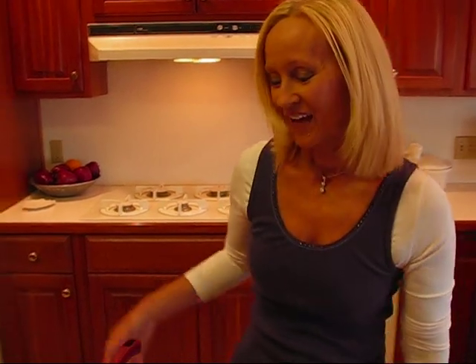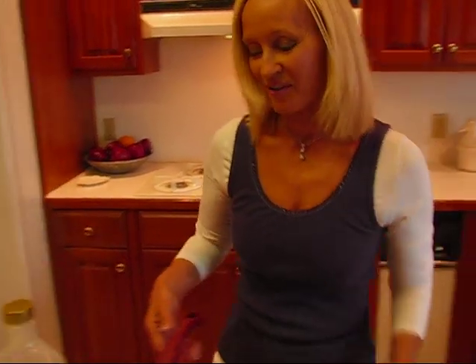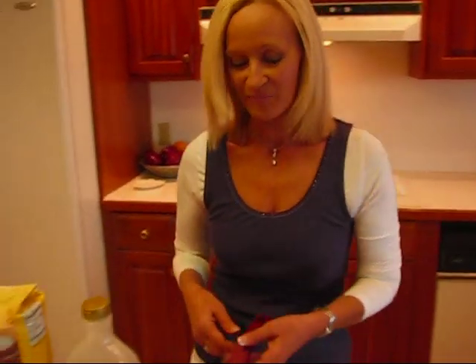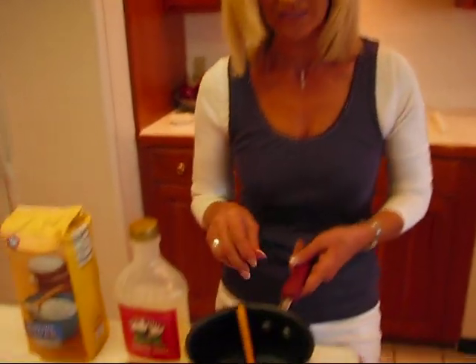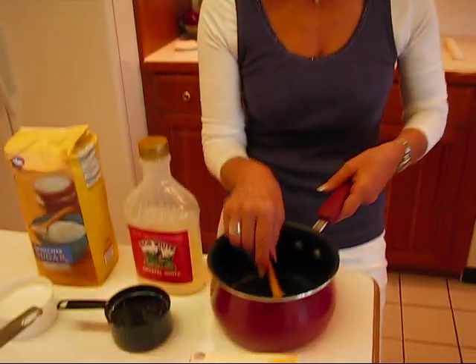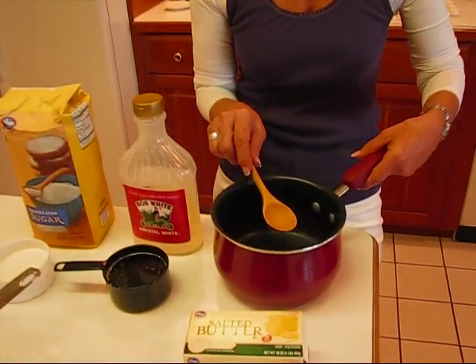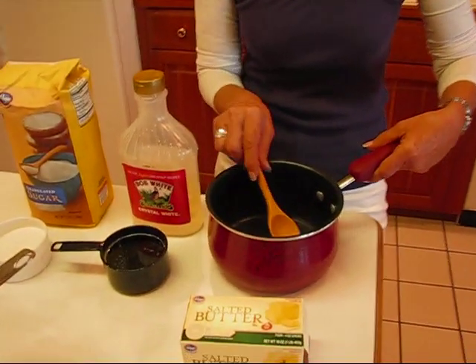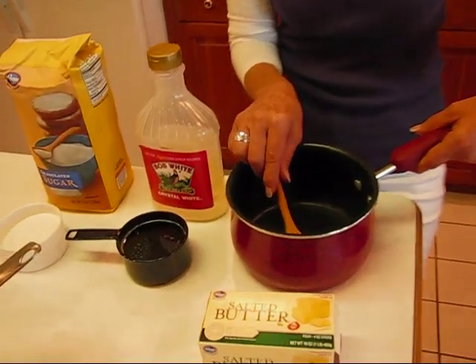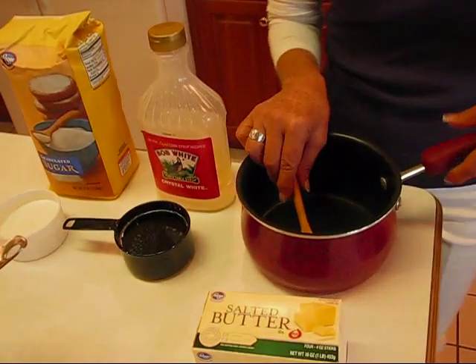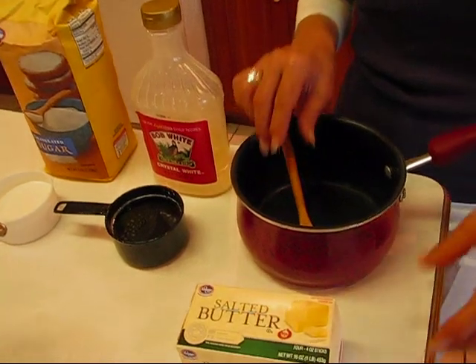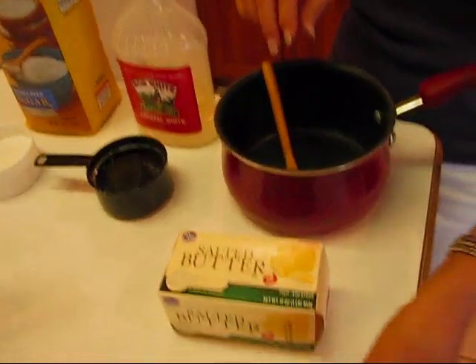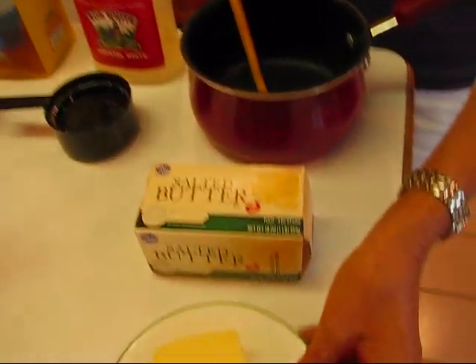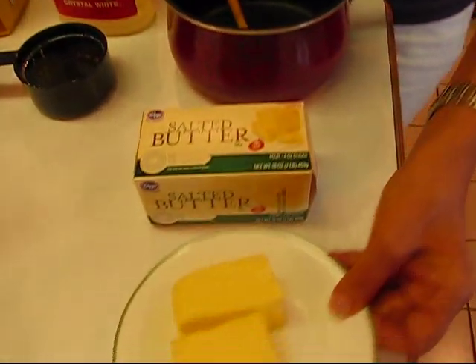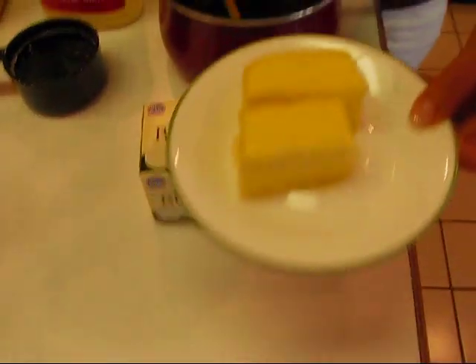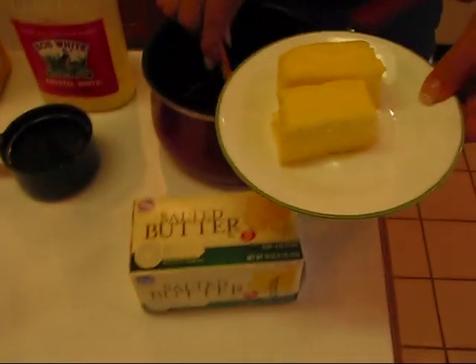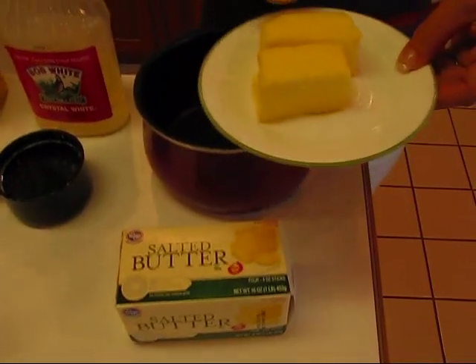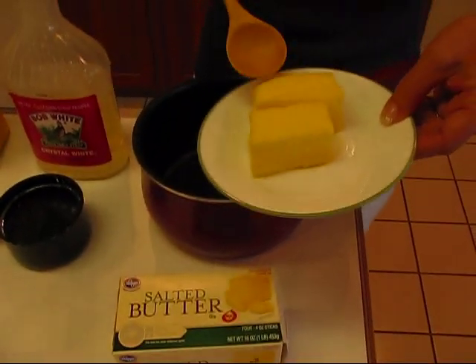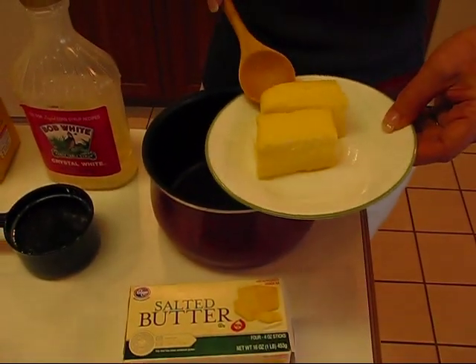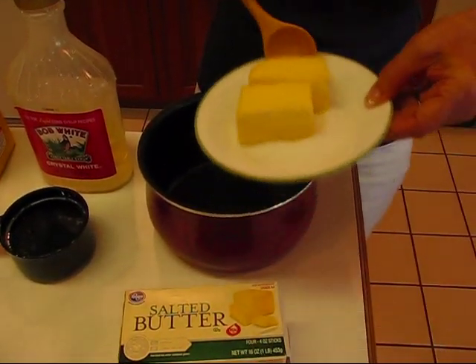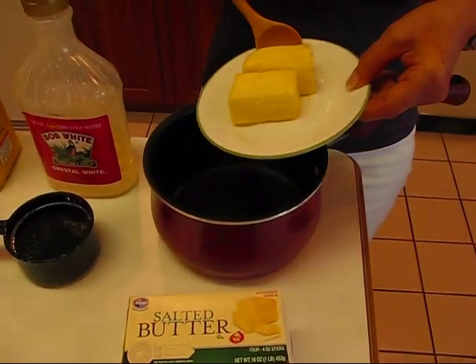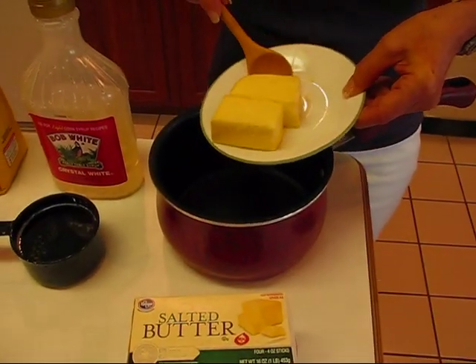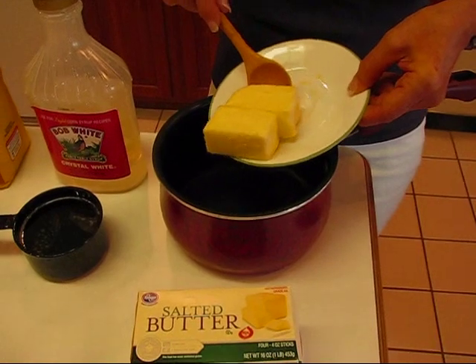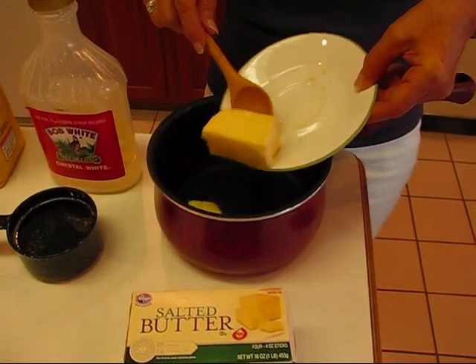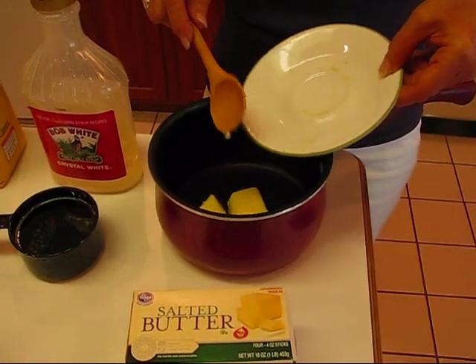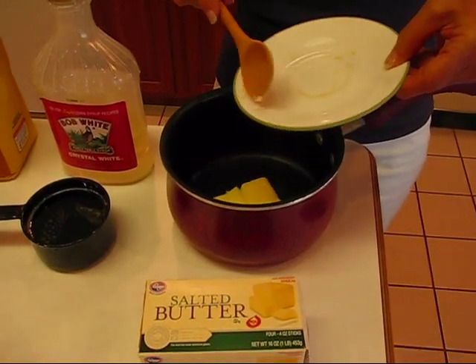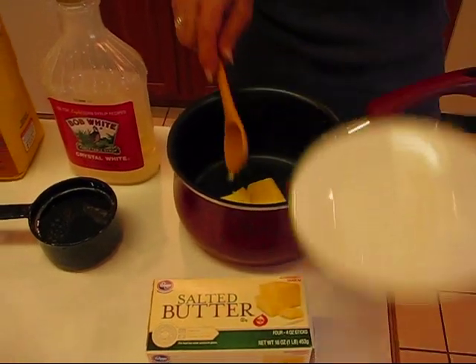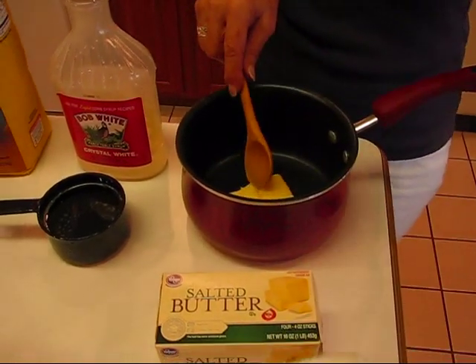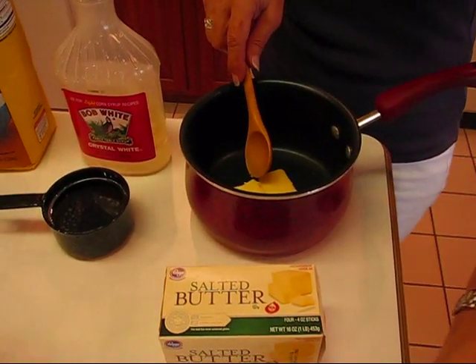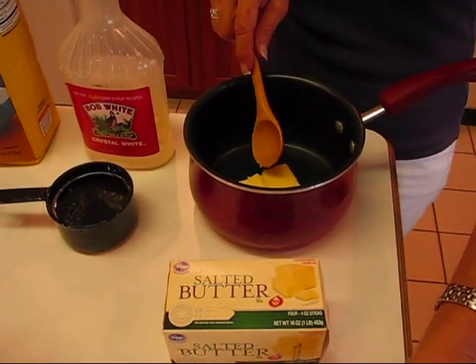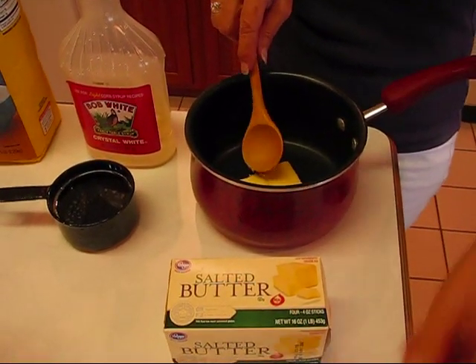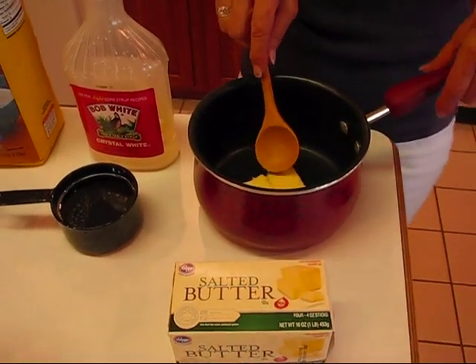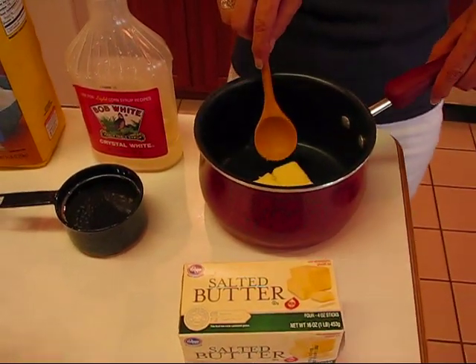We start with a pot that we can take to the stove and we're going to put one stick of butter. This is actually one whole stick — it's just in two parts. That's one half cup of butter that we'll be putting in our pot.